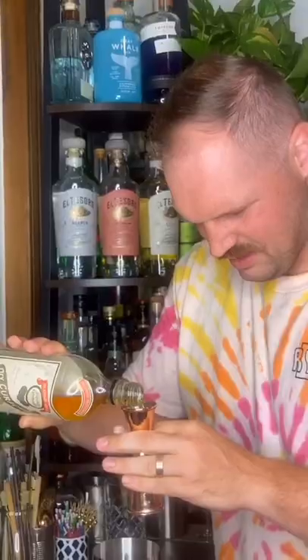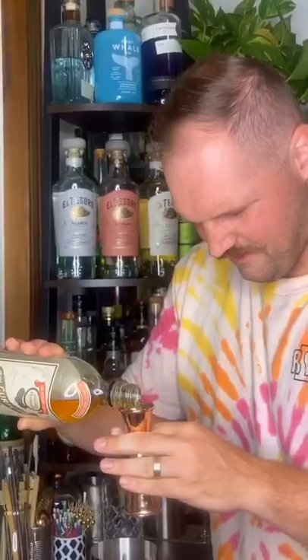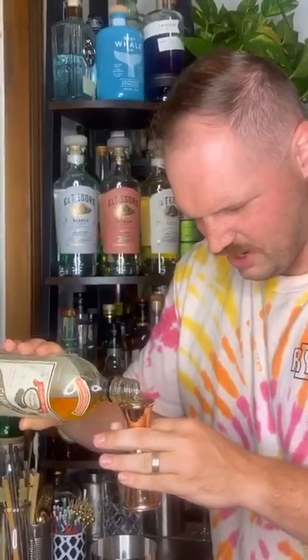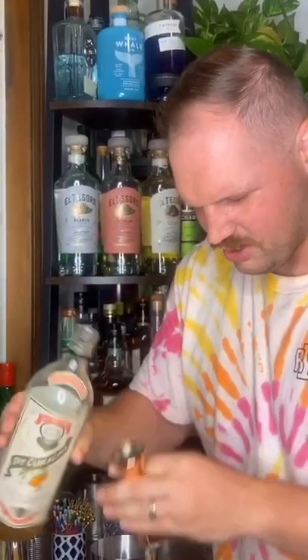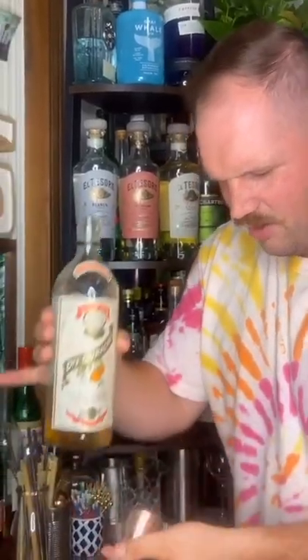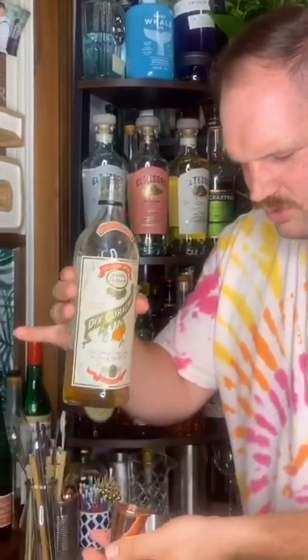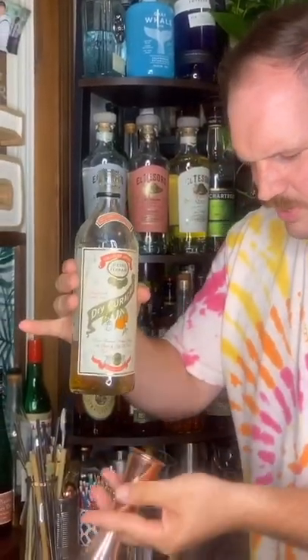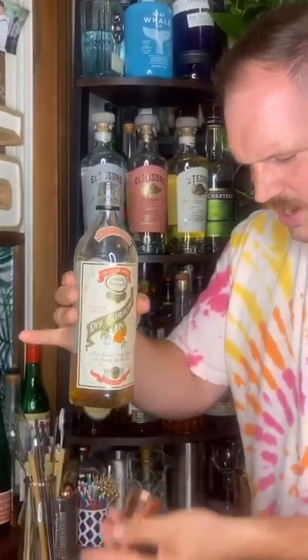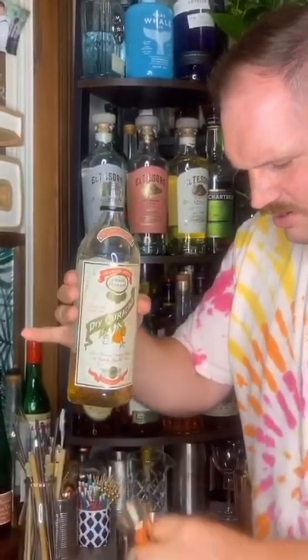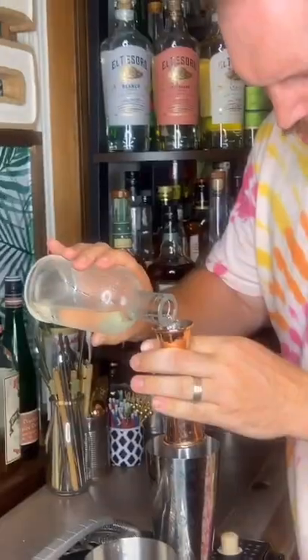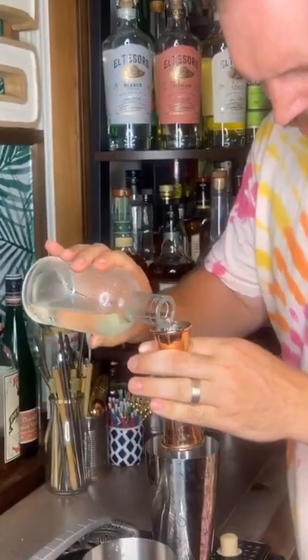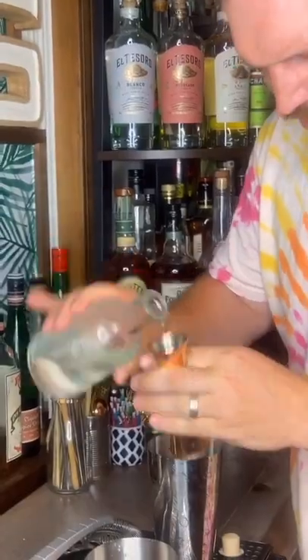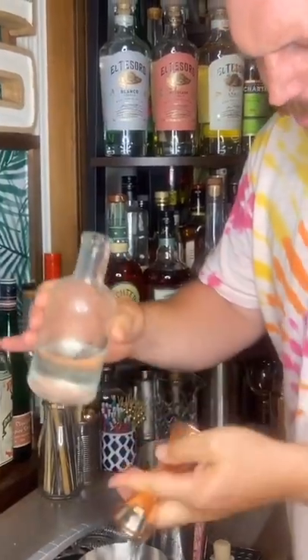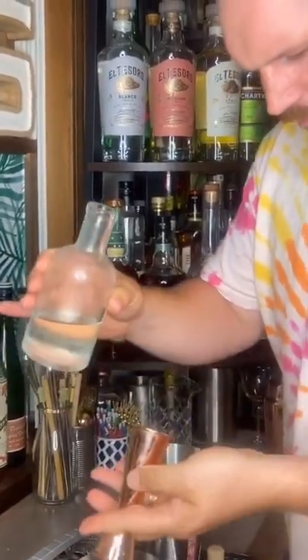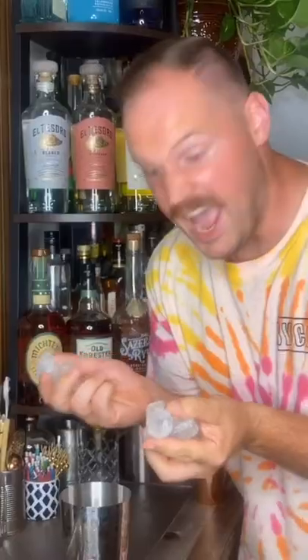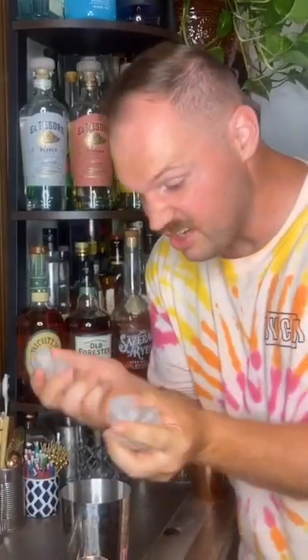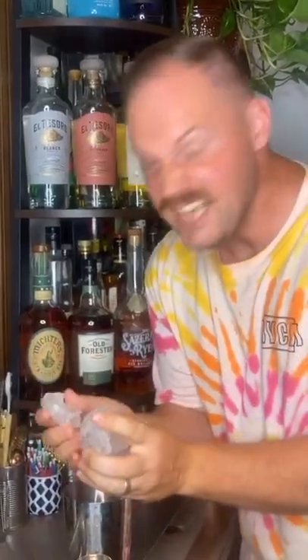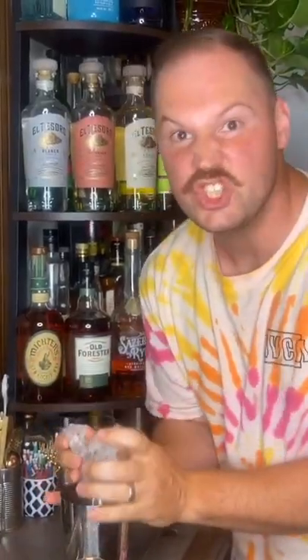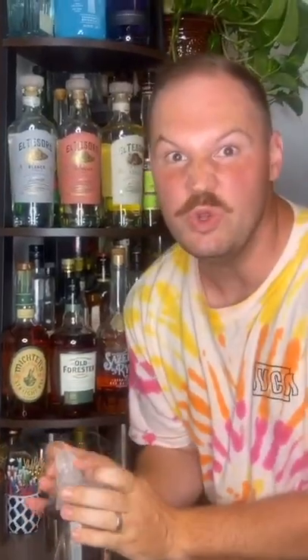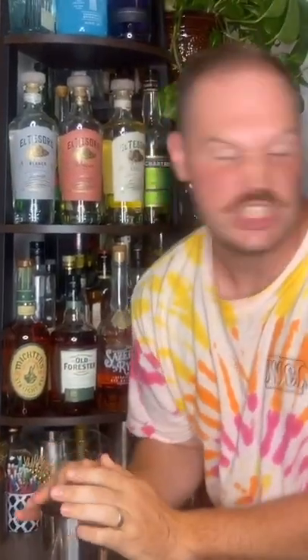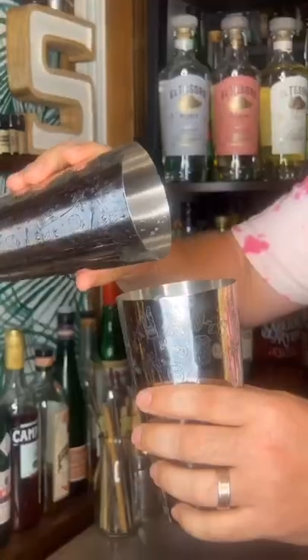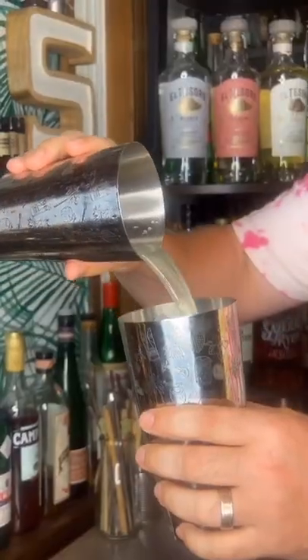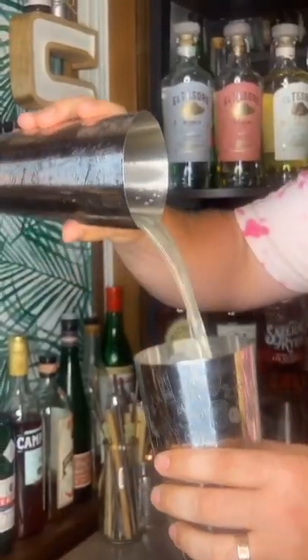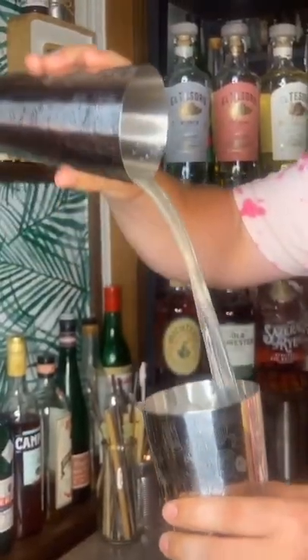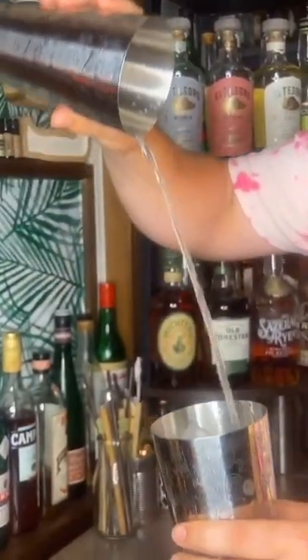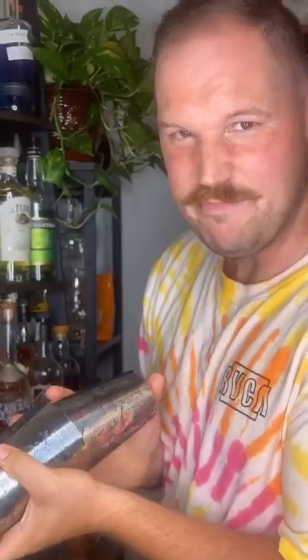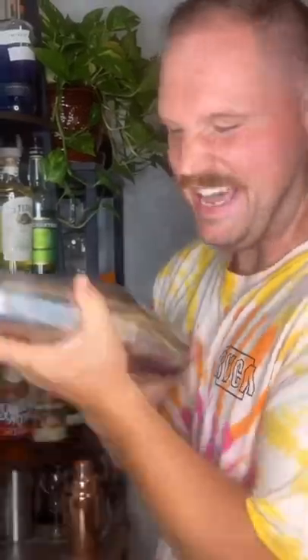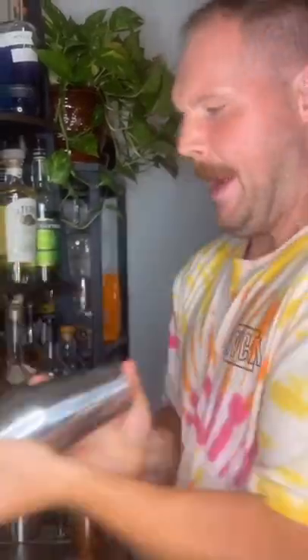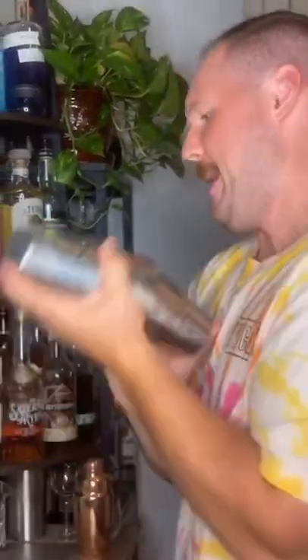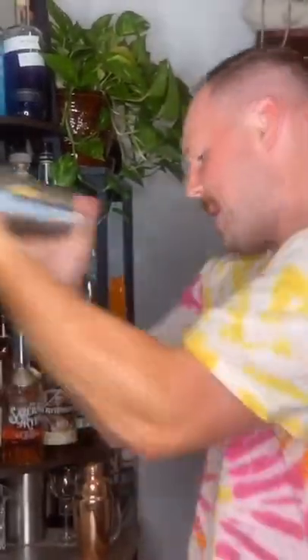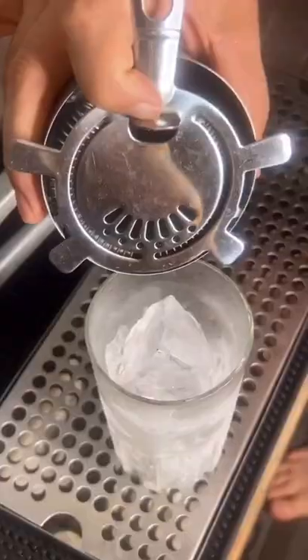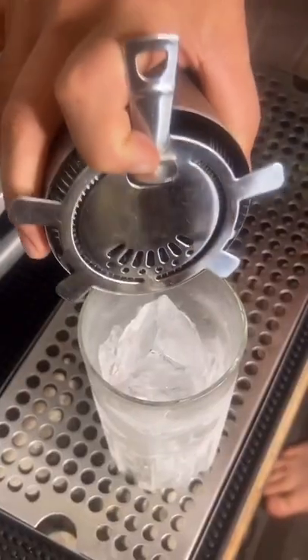Half ounce dry triple sec — I'm using Pure Foran. Quarter ounce simple syrup. Add your little ice jewels. Bacon baked. Strain.